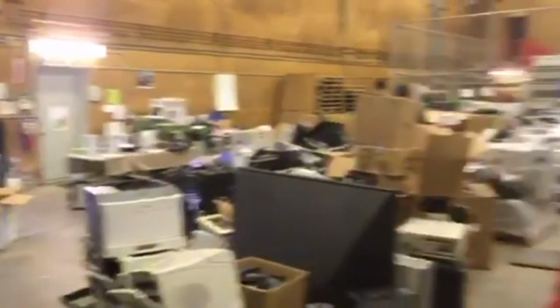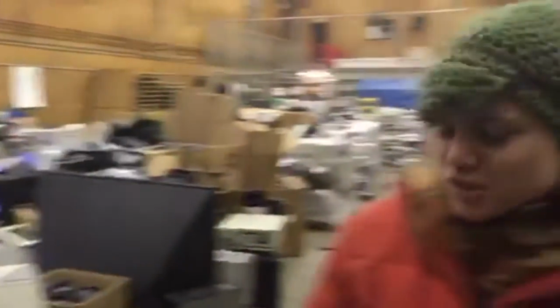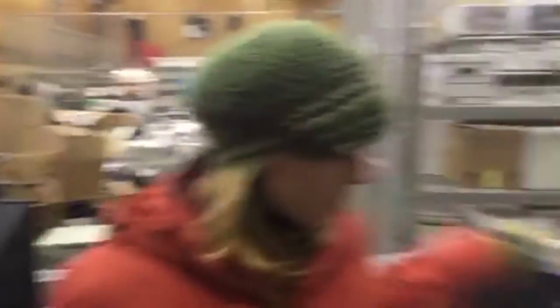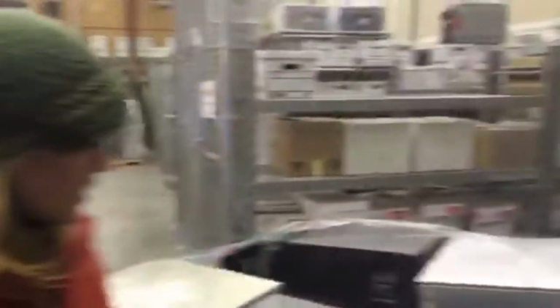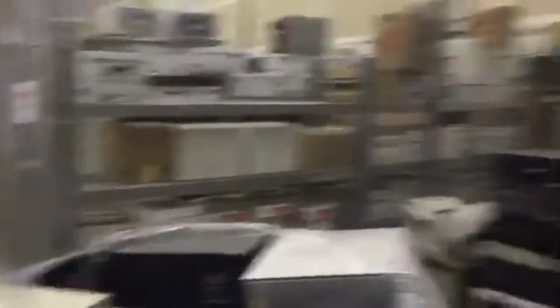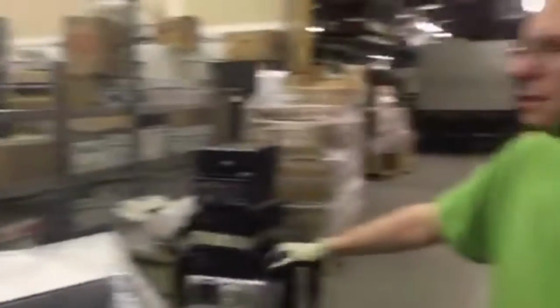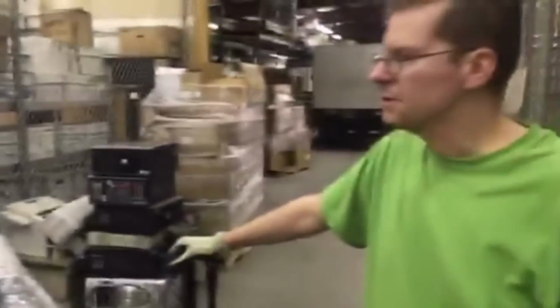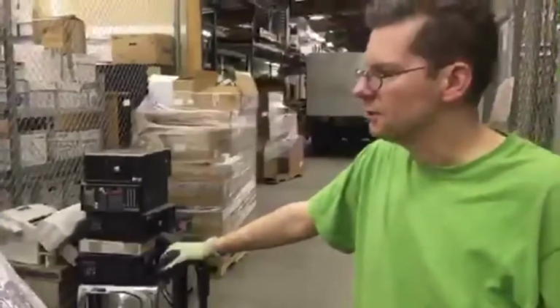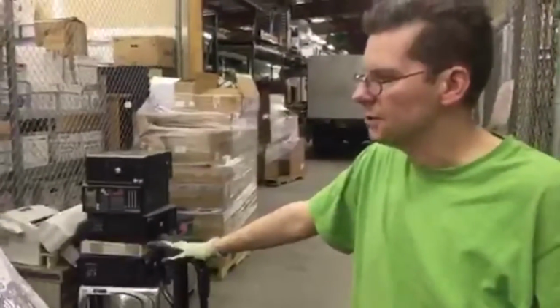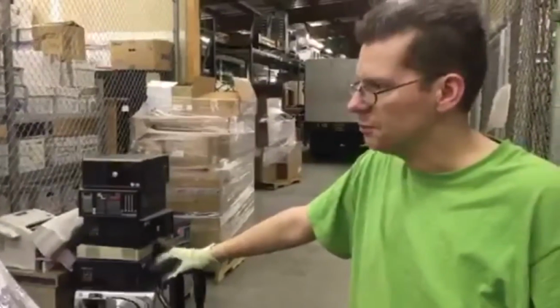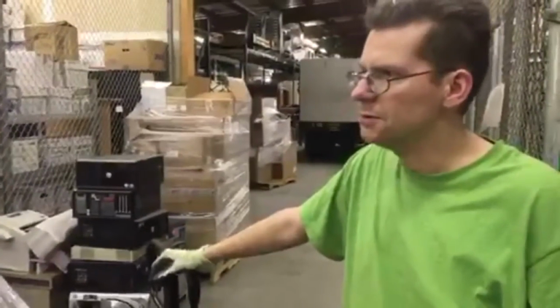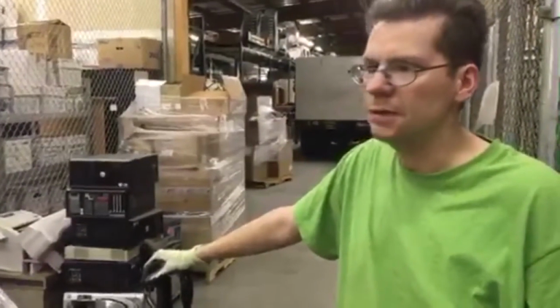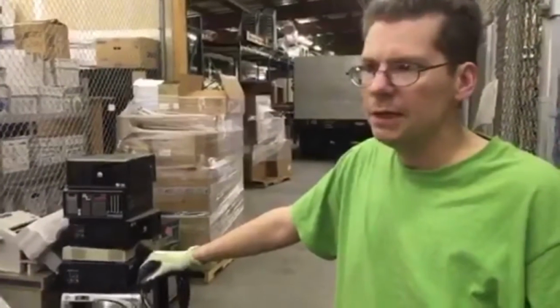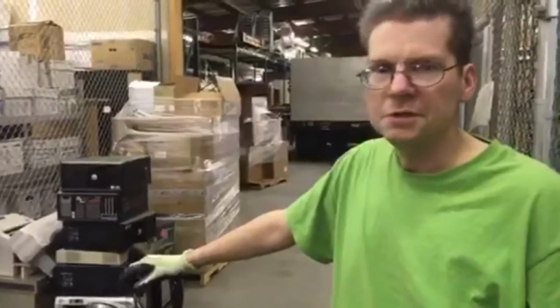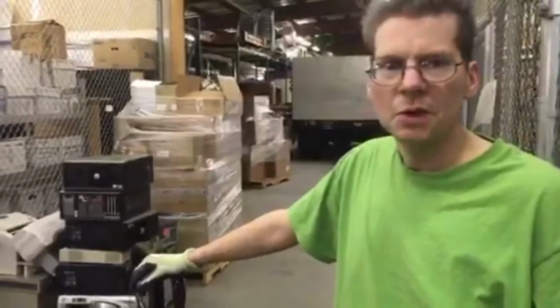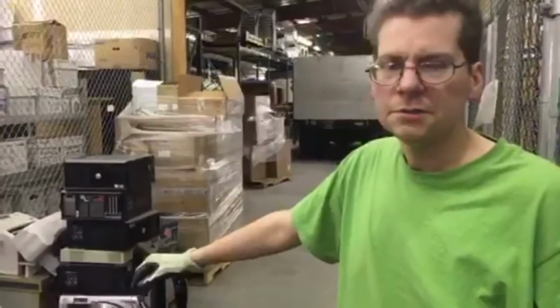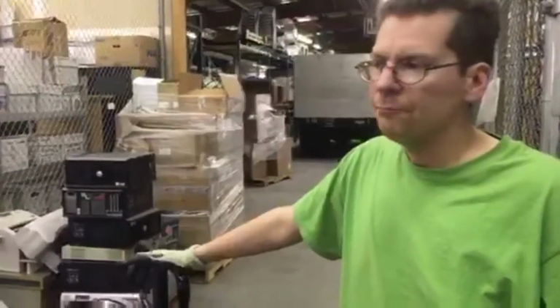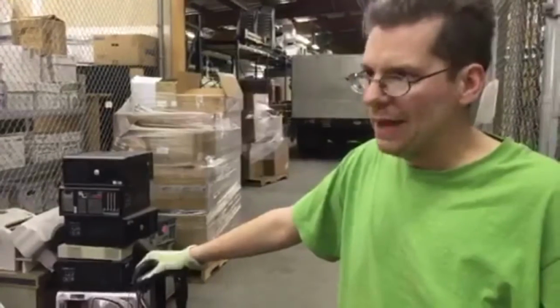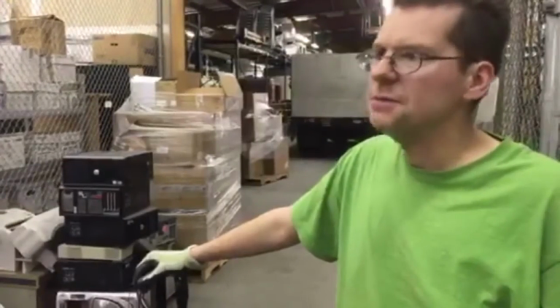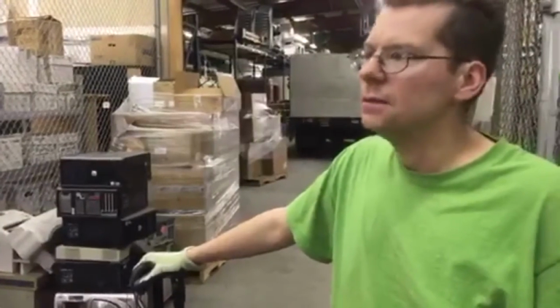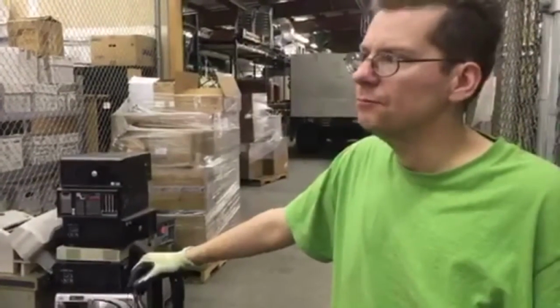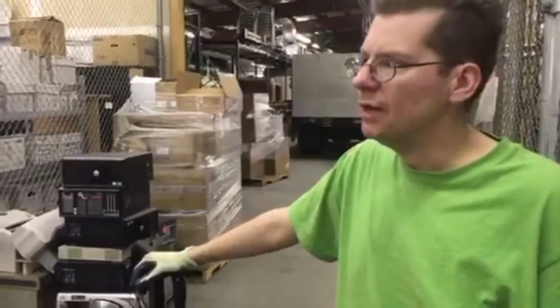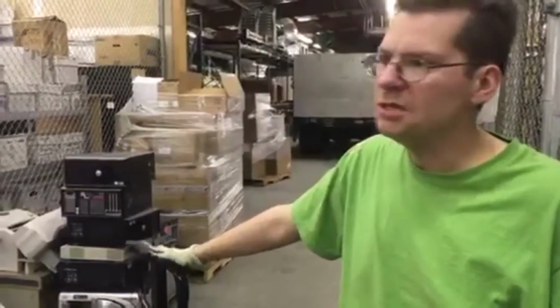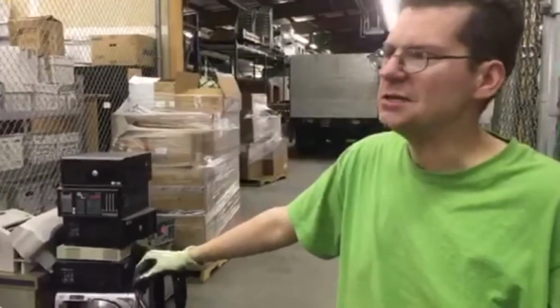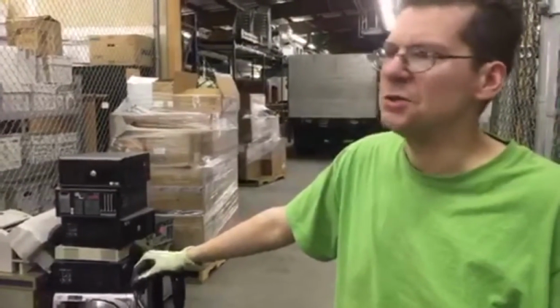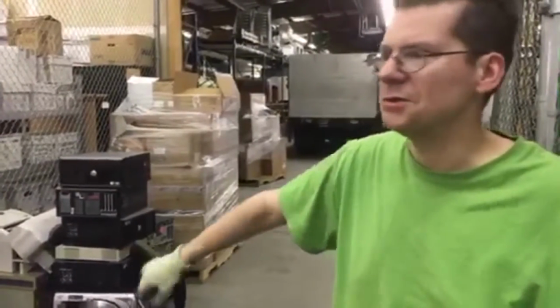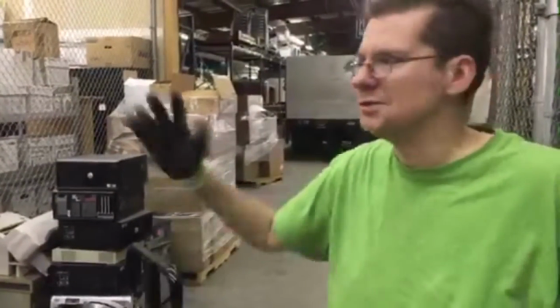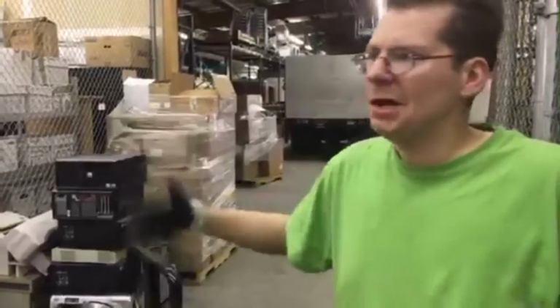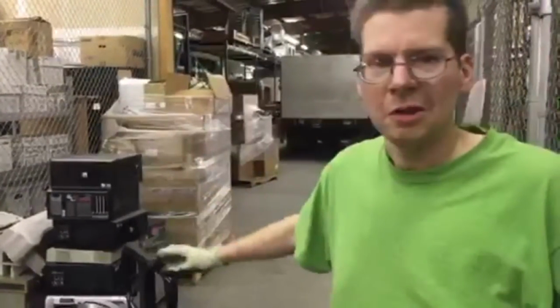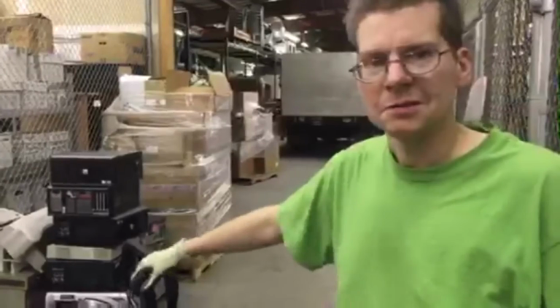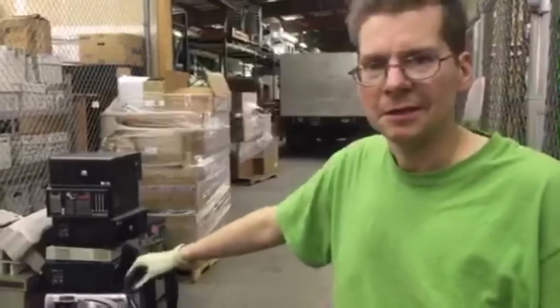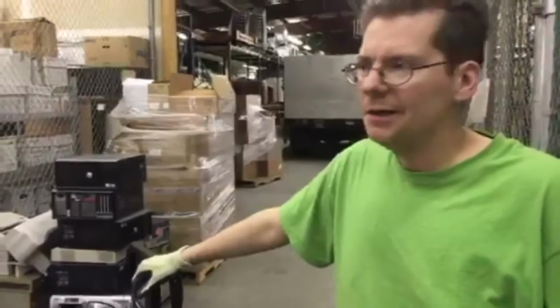And then you guys sort it out, it looks like. Yeah, we're sorting for our recycler. We're sorting the computers, the glass screen TVs and monitors, batteries, and any other miscellaneous electronics — hair dryers, alarm clocks, things like that.